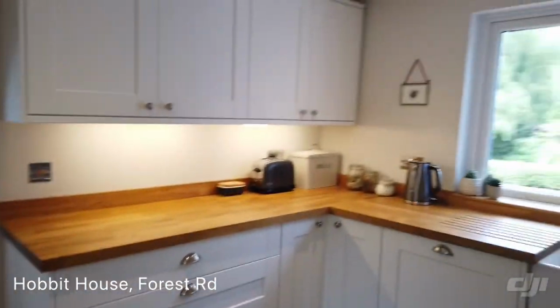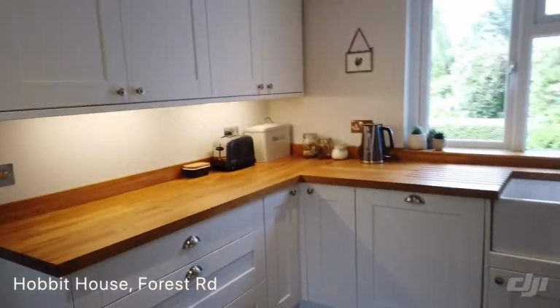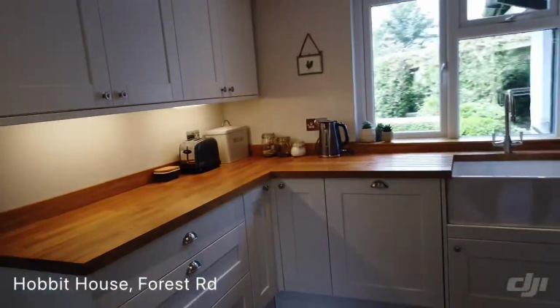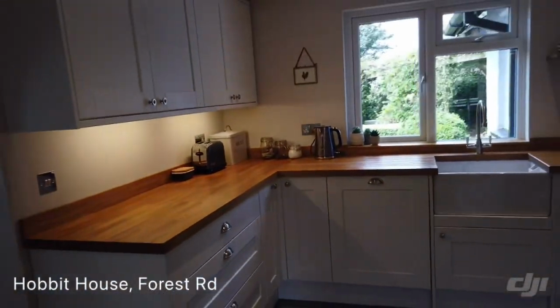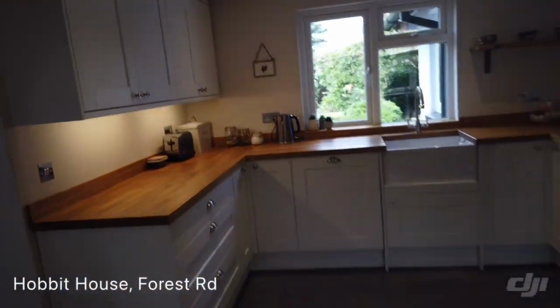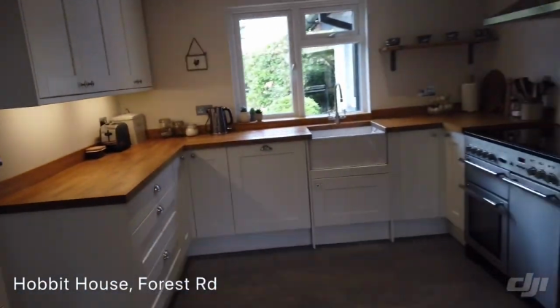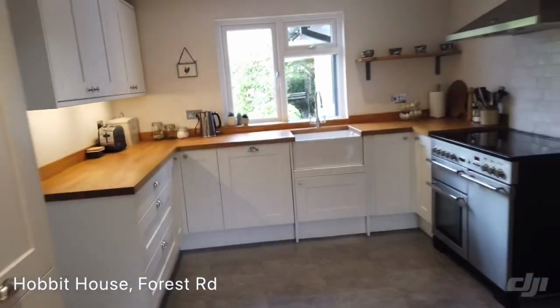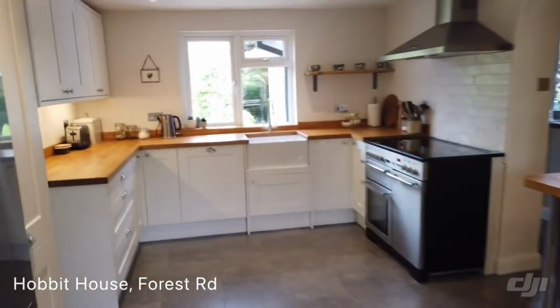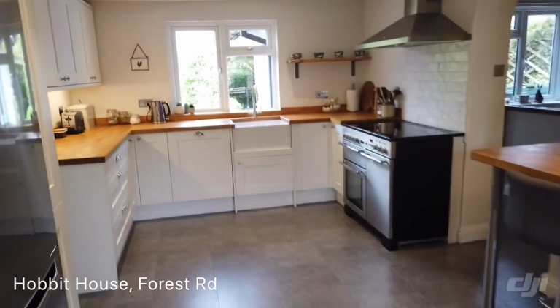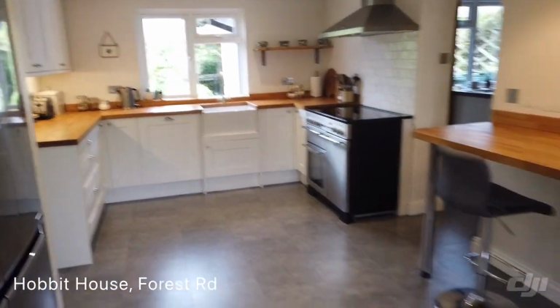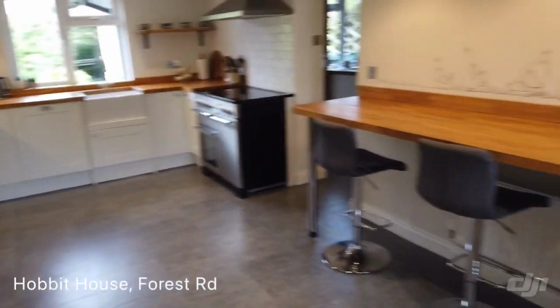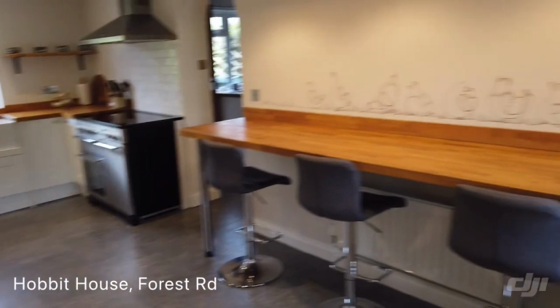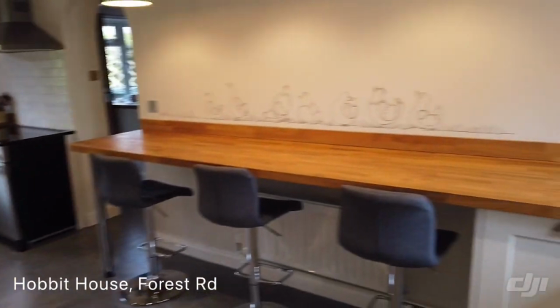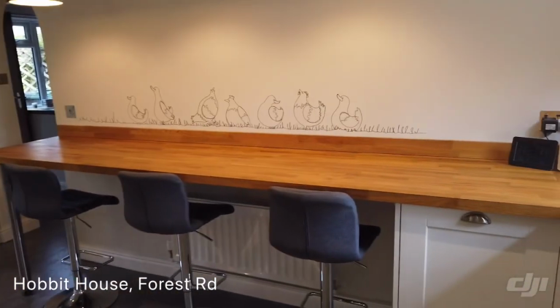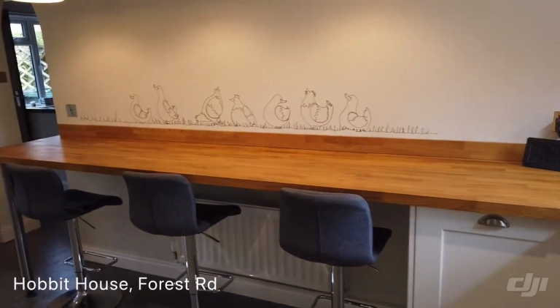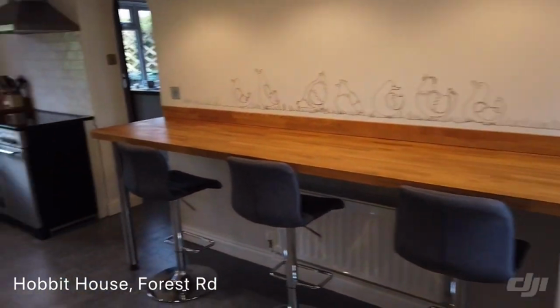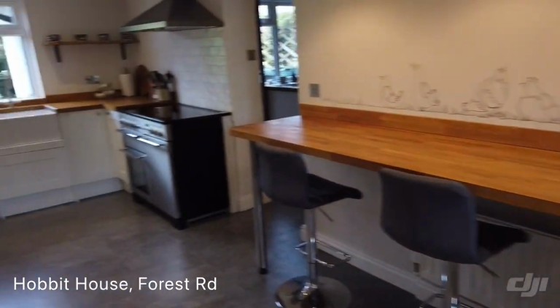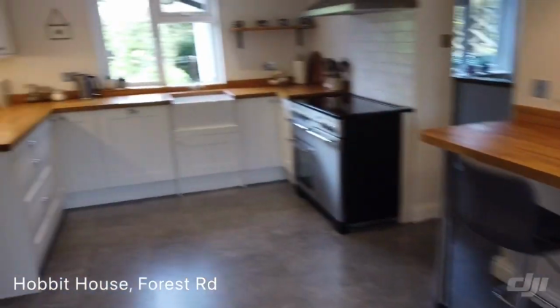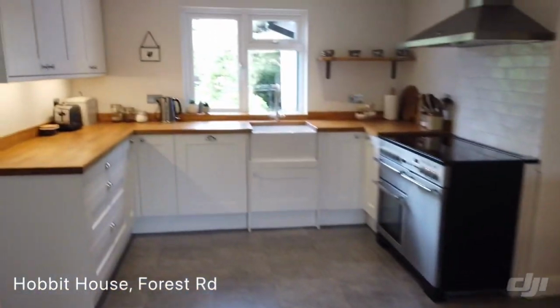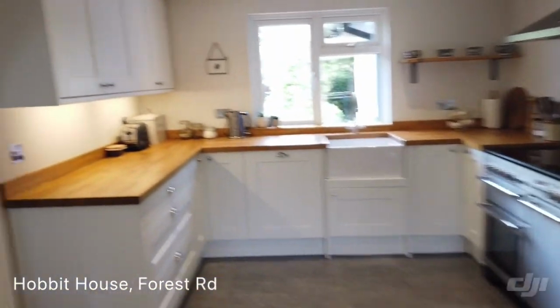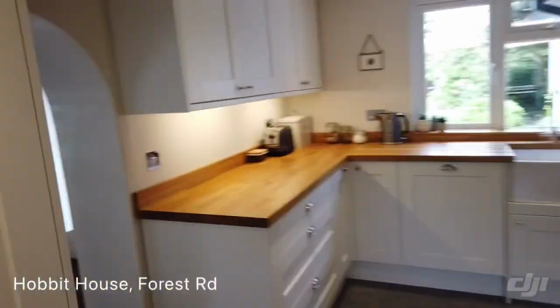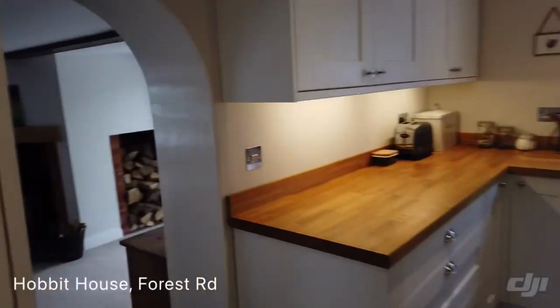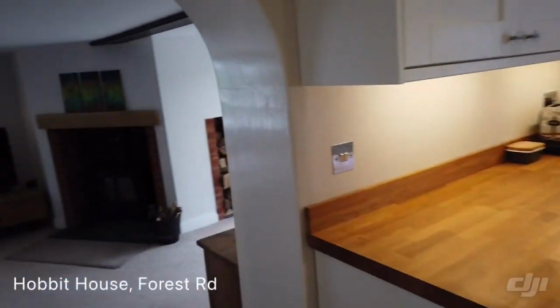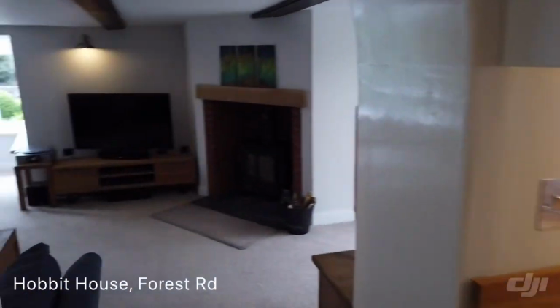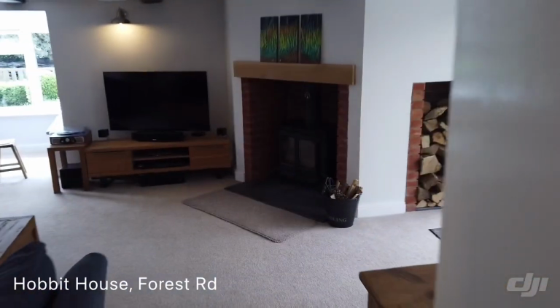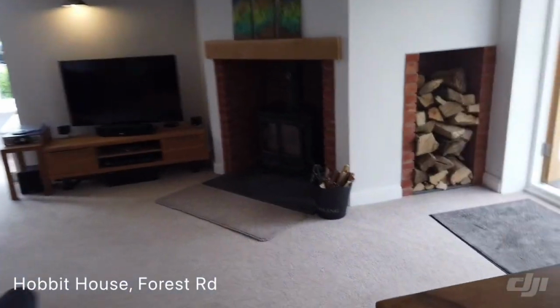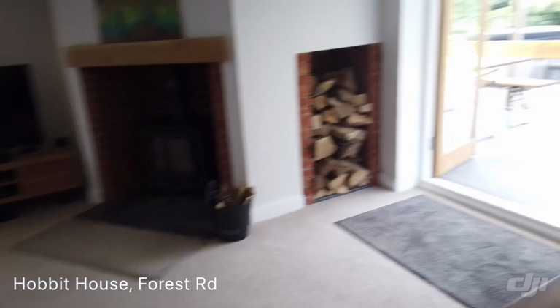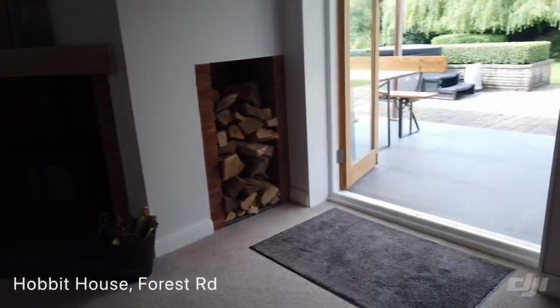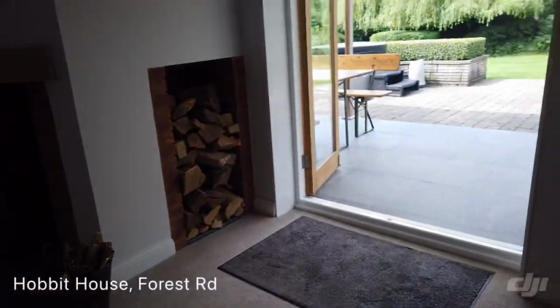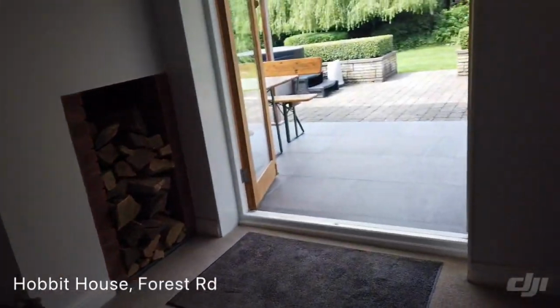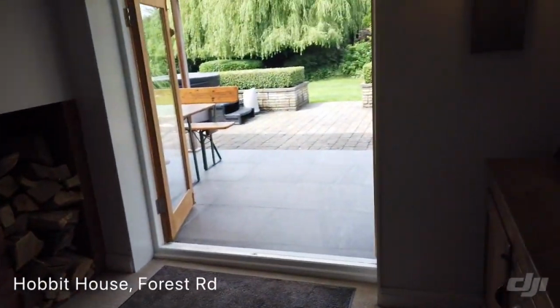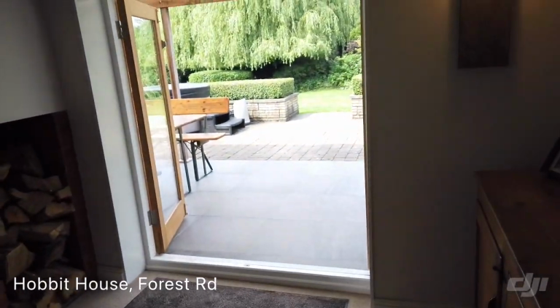Lovely modern kitchen. And then into the lounge.